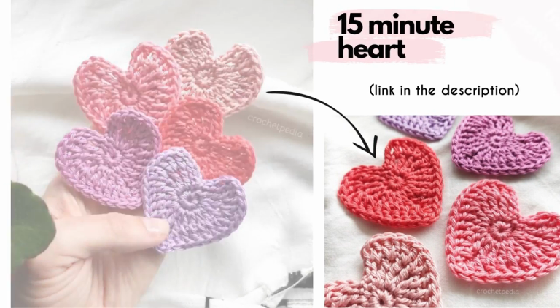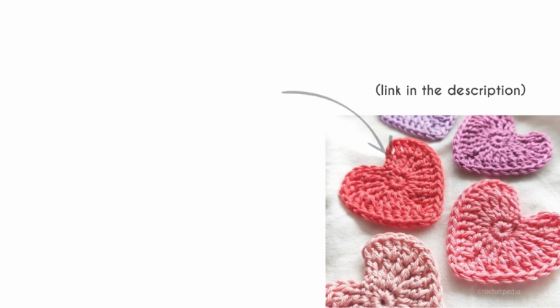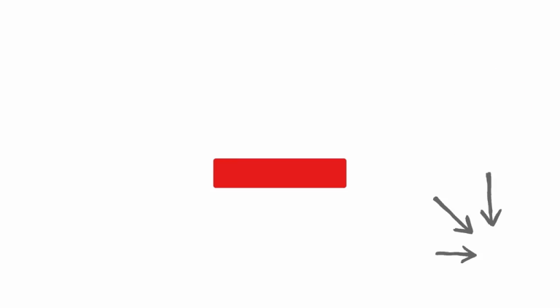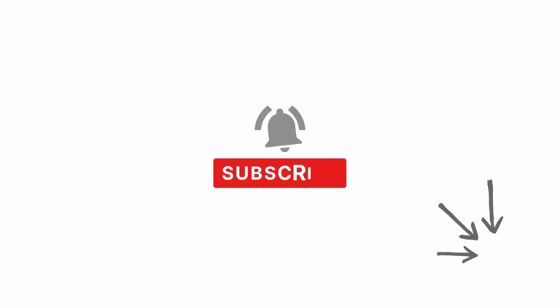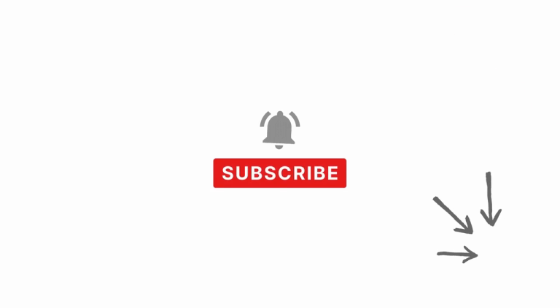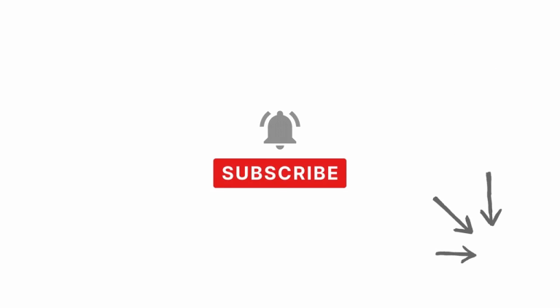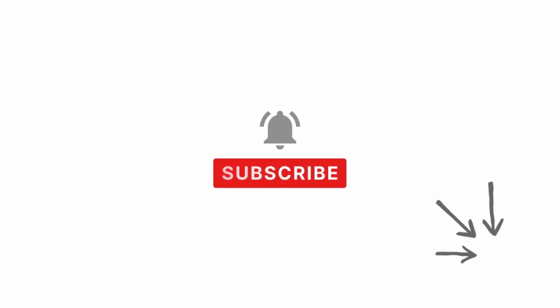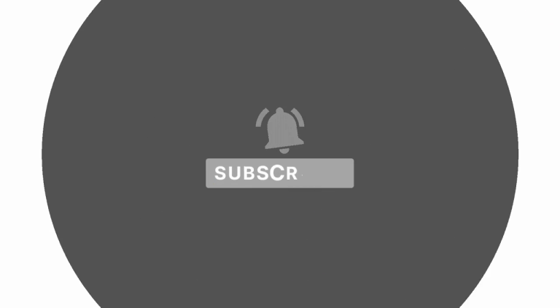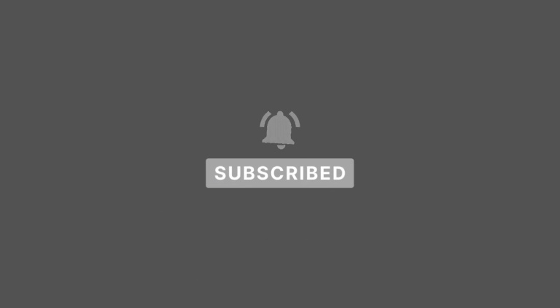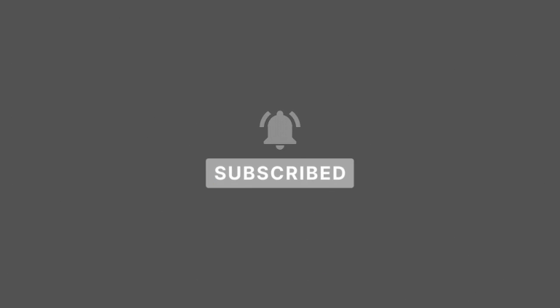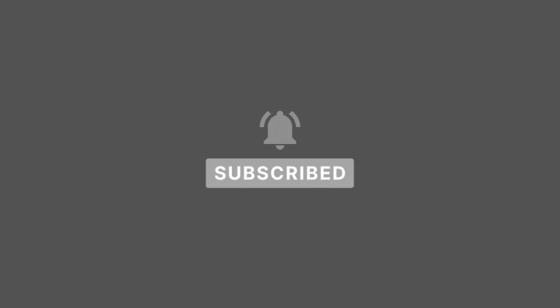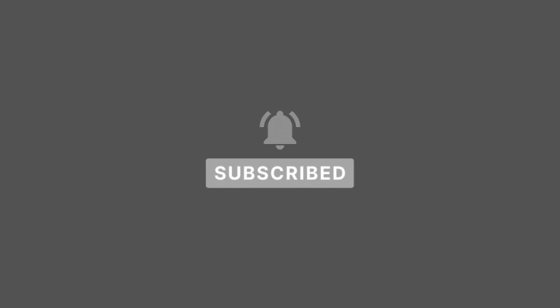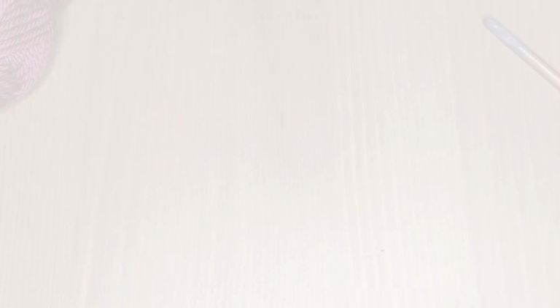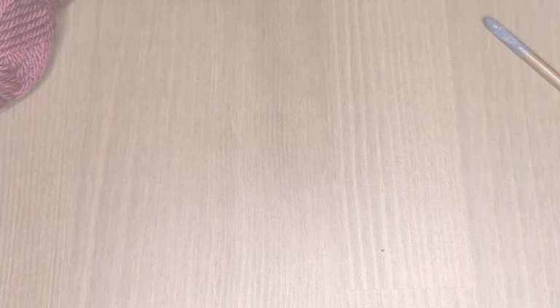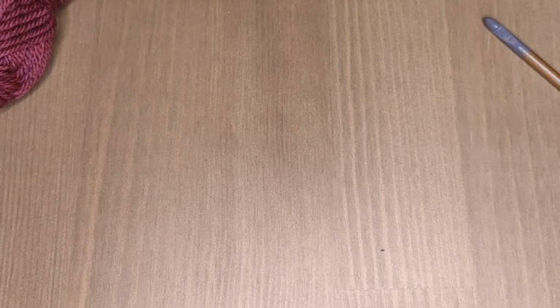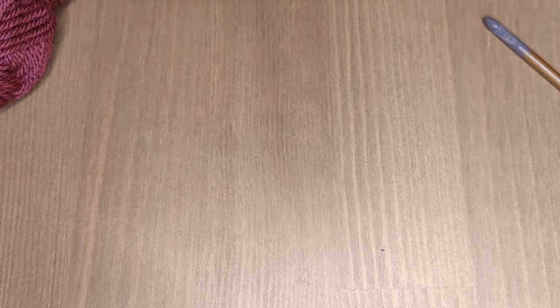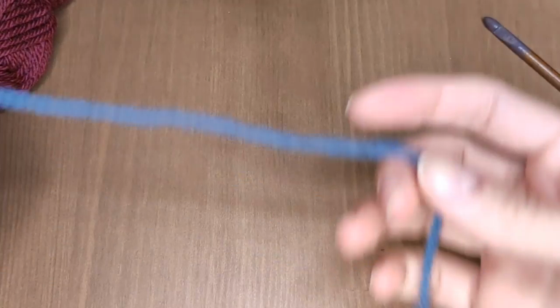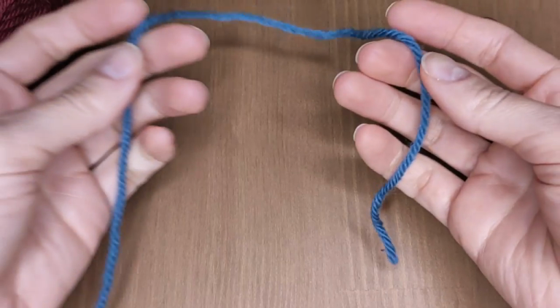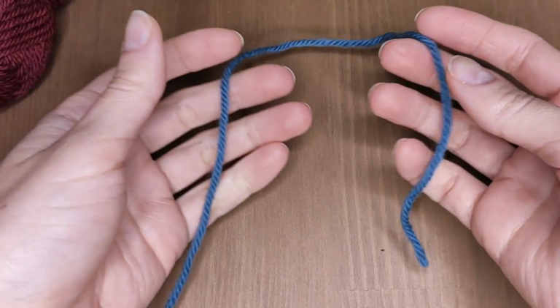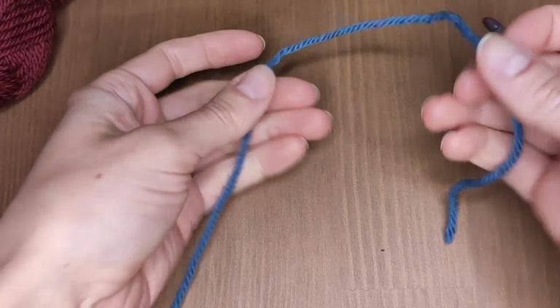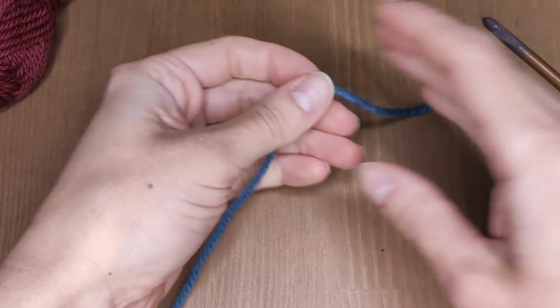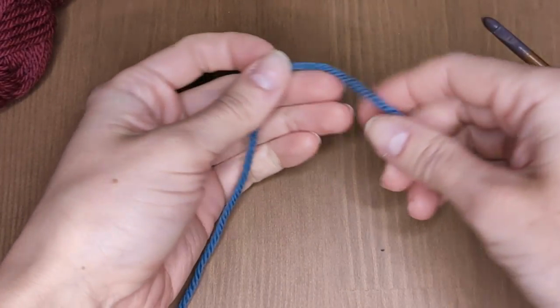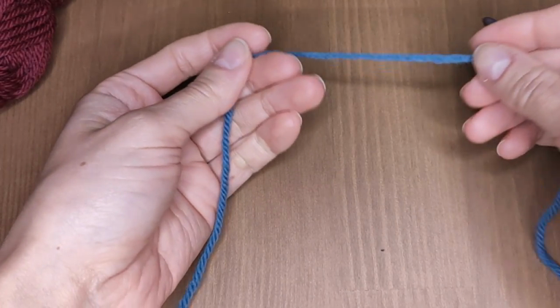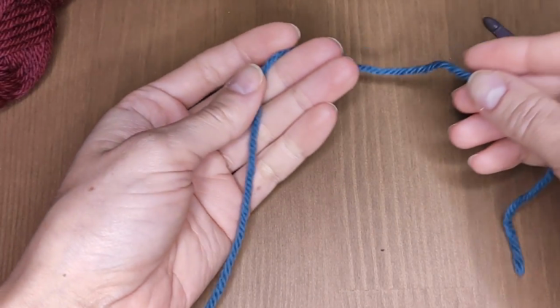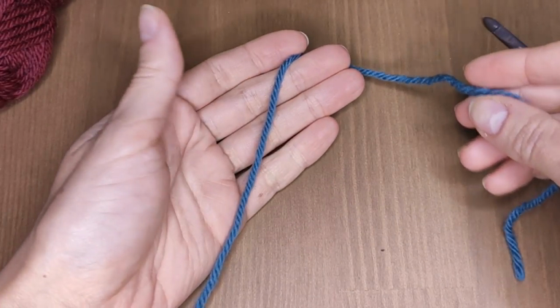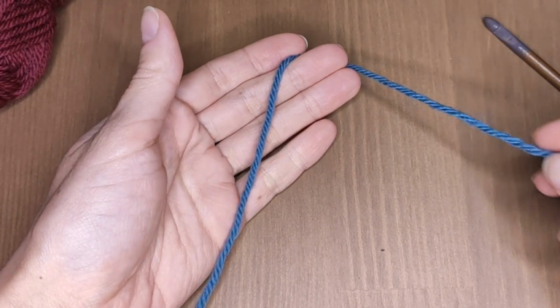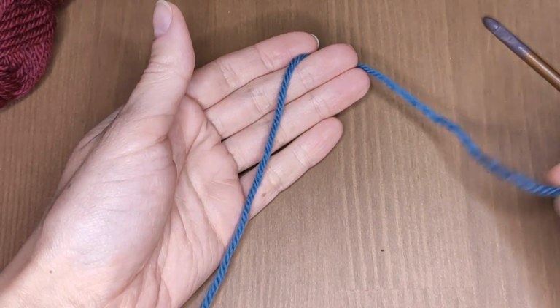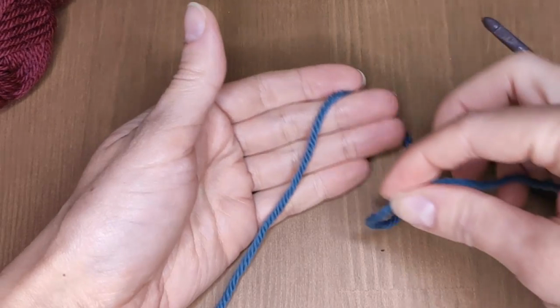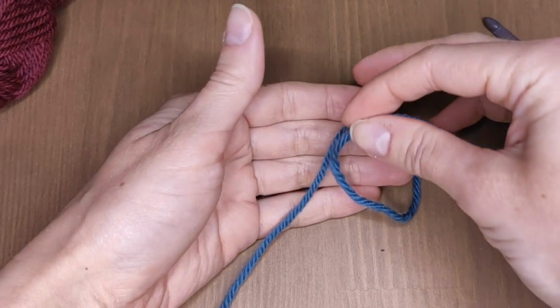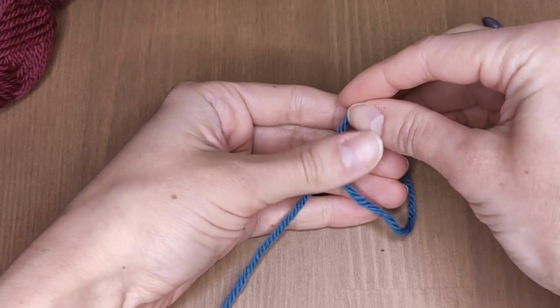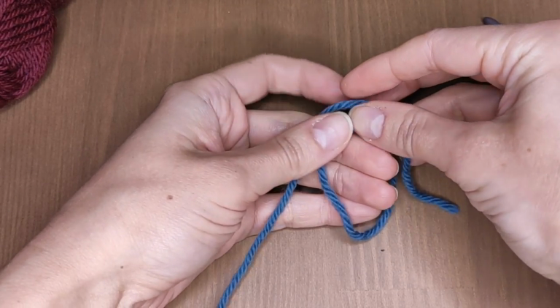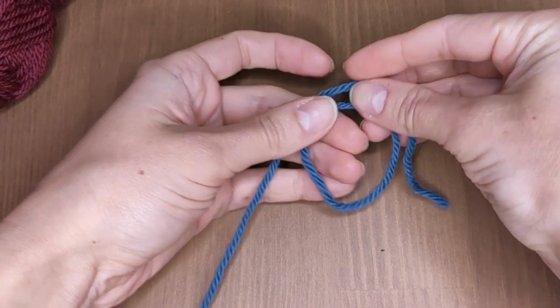If you find this video helpful, please subscribe to my channel and don't forget to click the bell button to never miss a video. This method will work with absolutely any yarn, so it's not important what materials you use here.